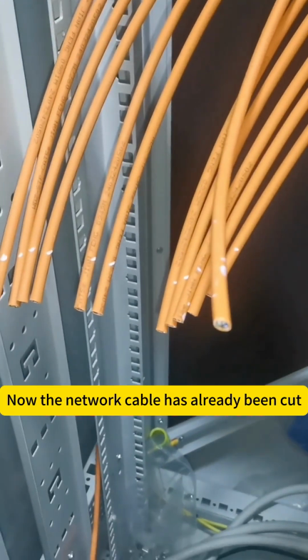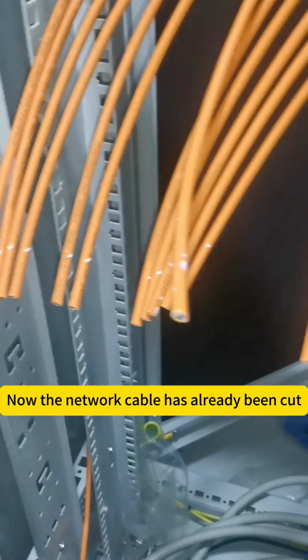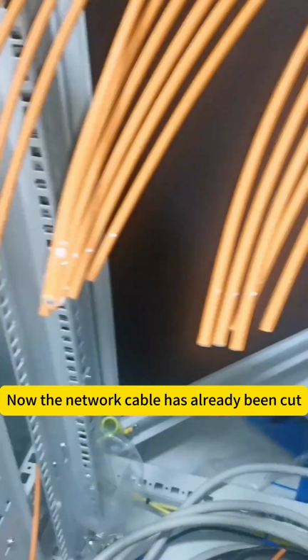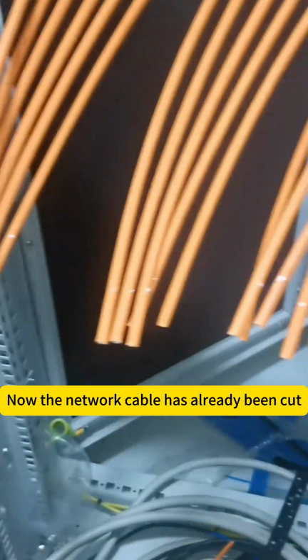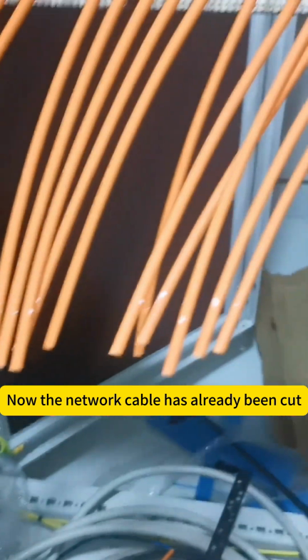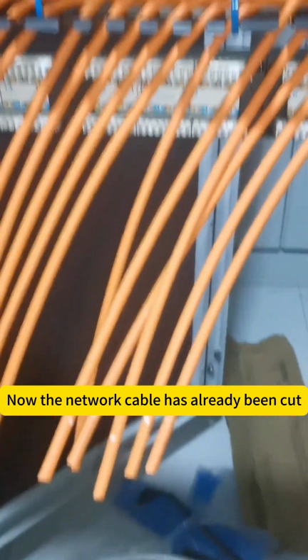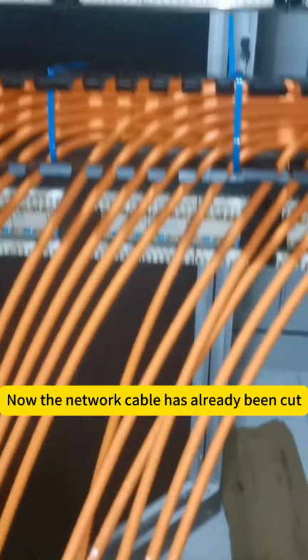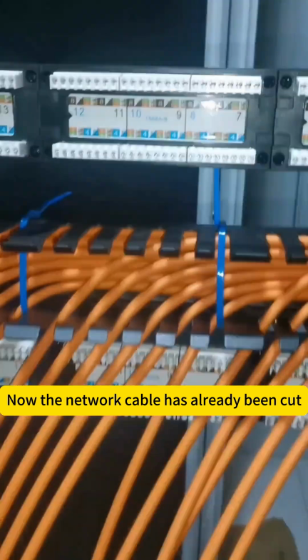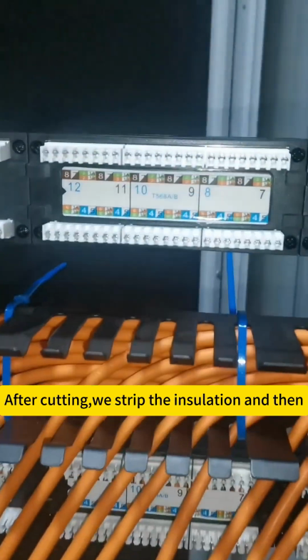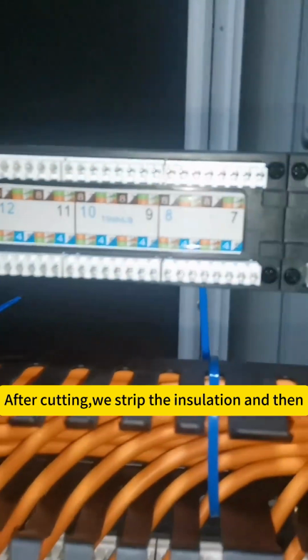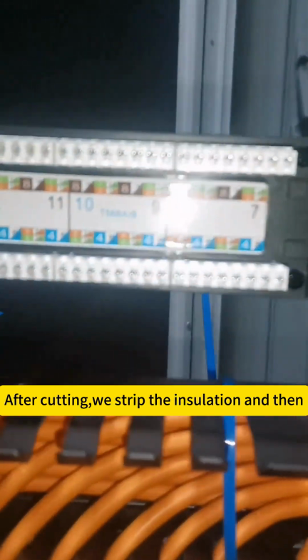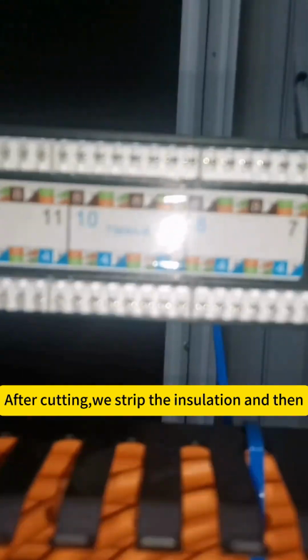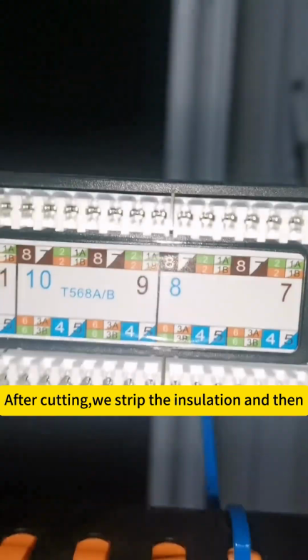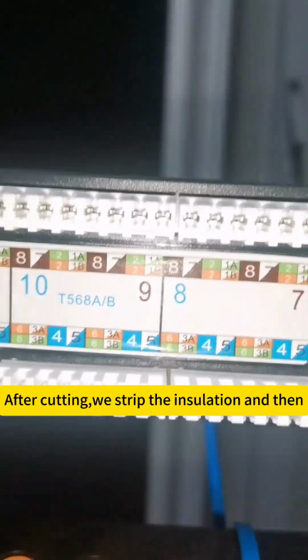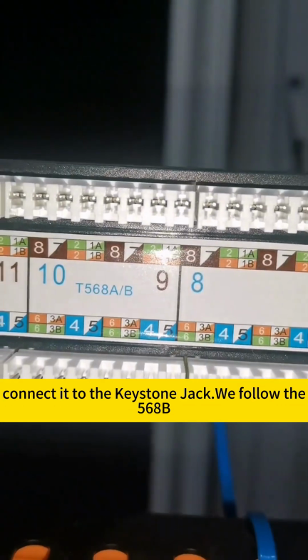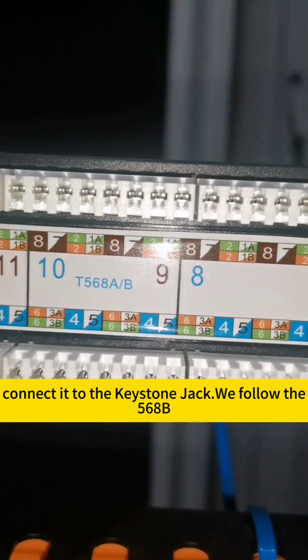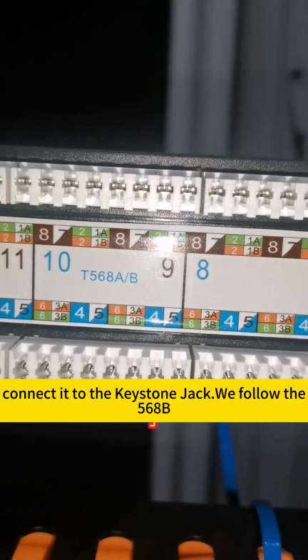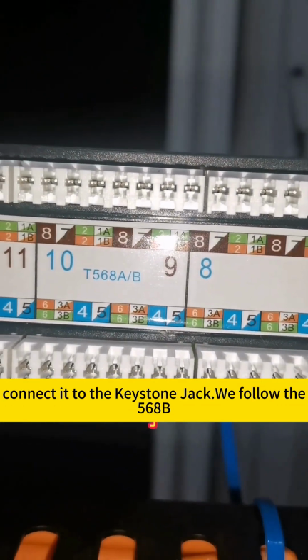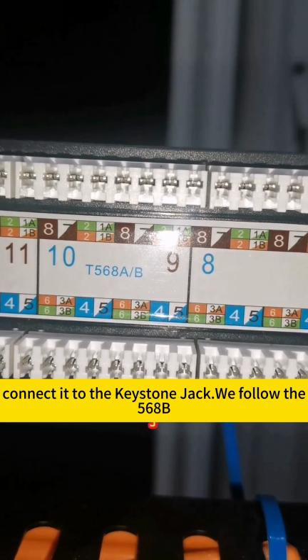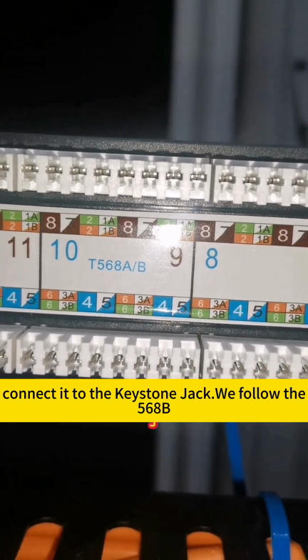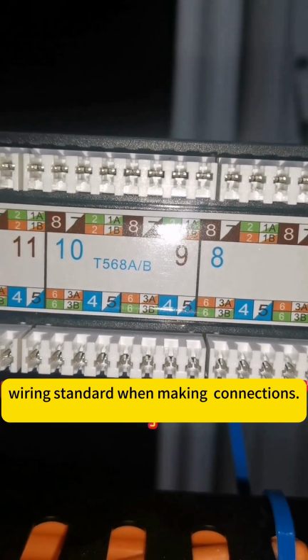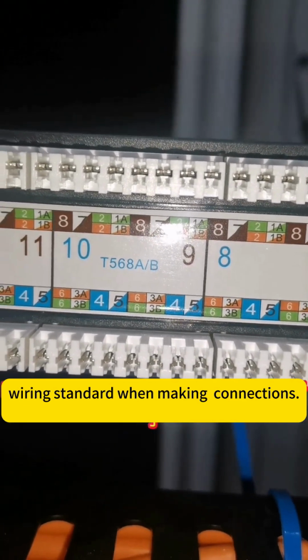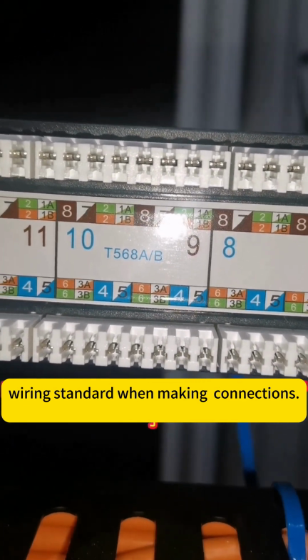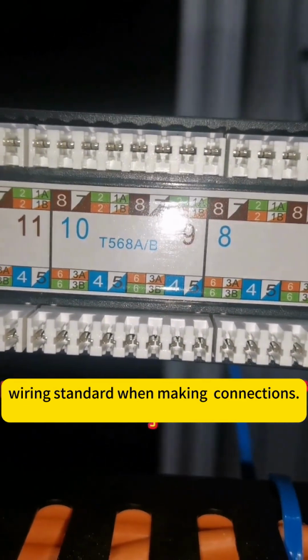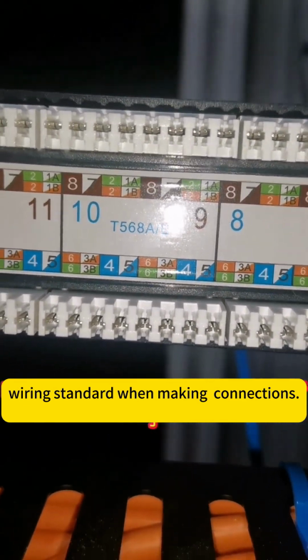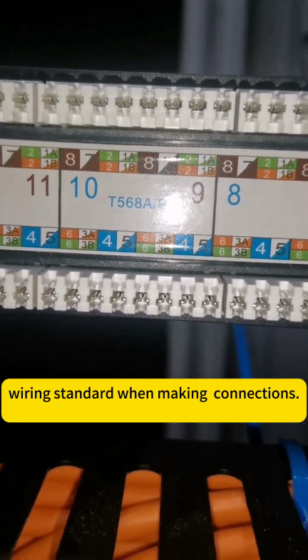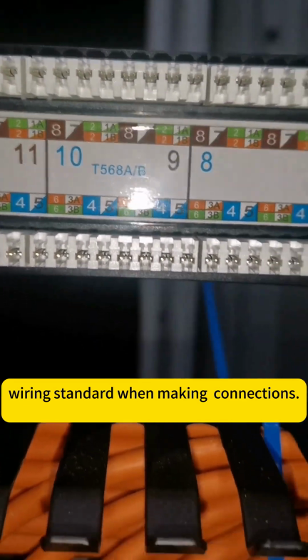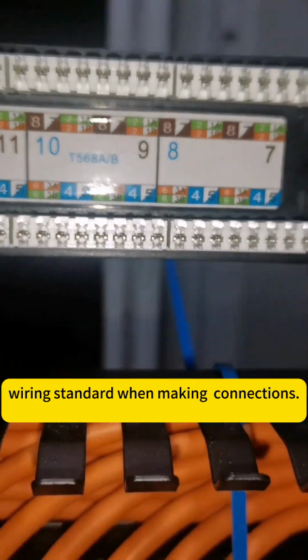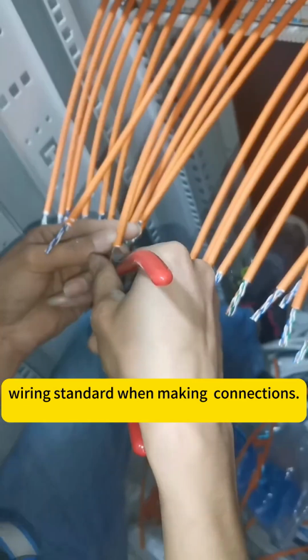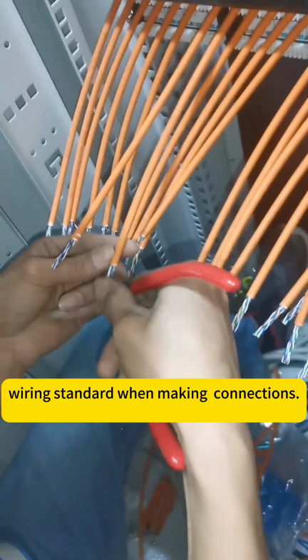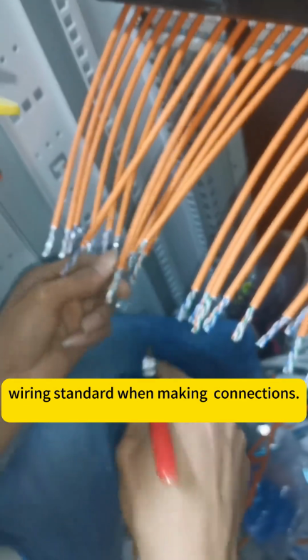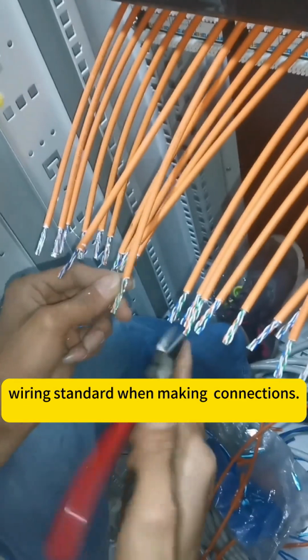Now, the network cable has already been cut. After cutting, we strip the insulation, and then connect it to the keystone jack. We follow the 568B wiring standard when making the connections.